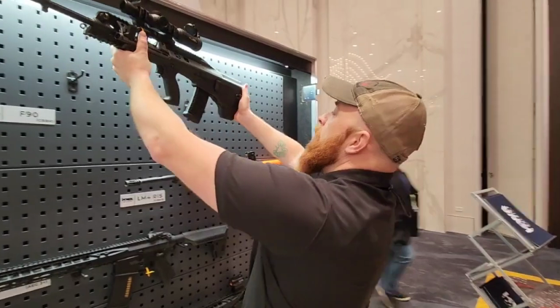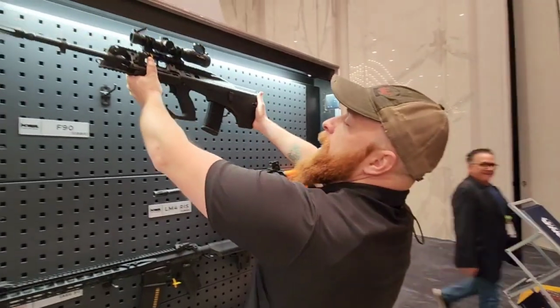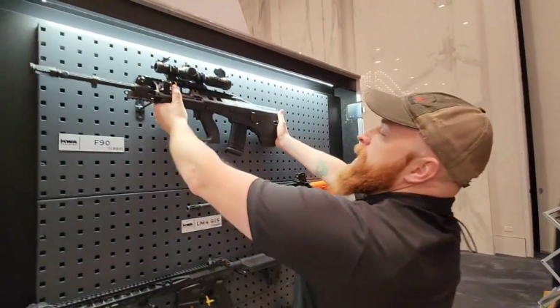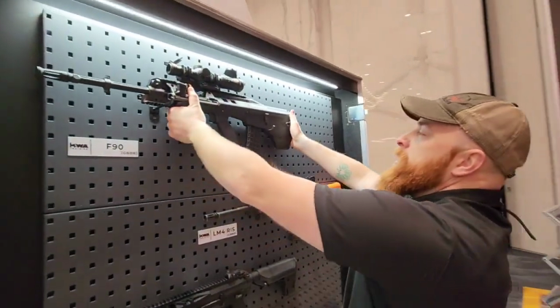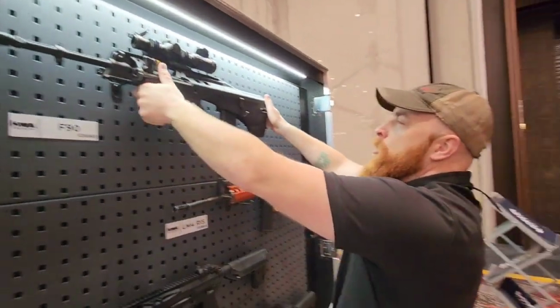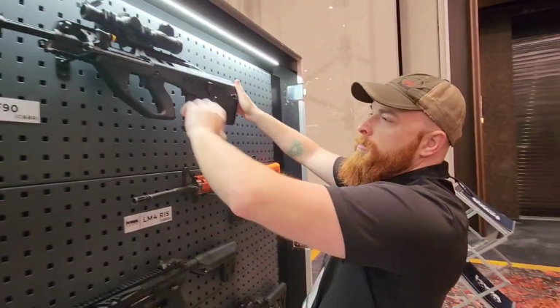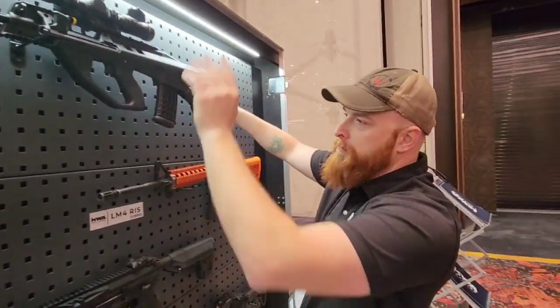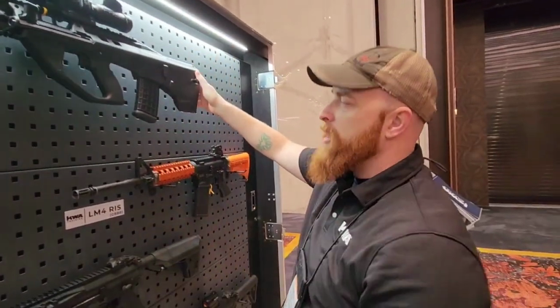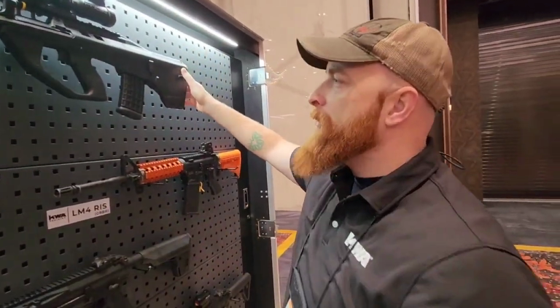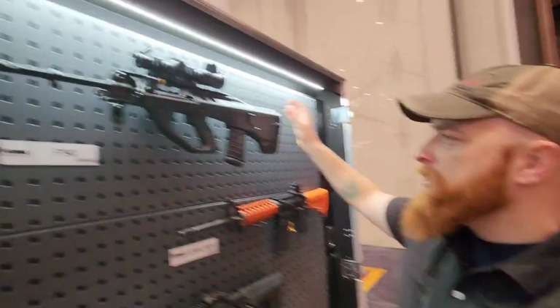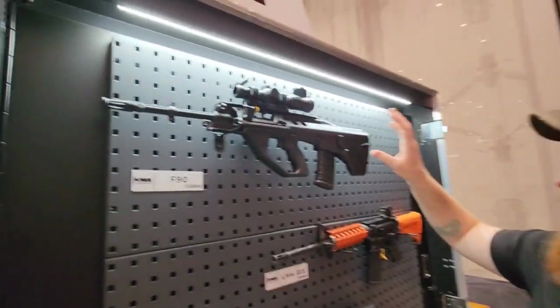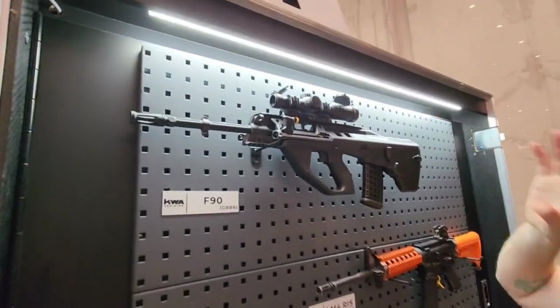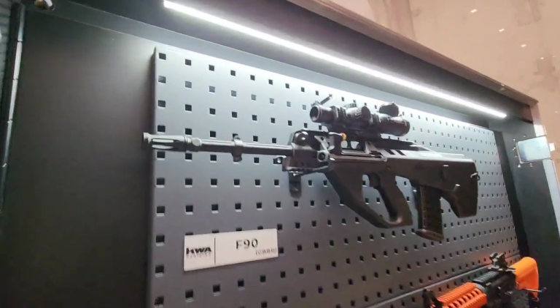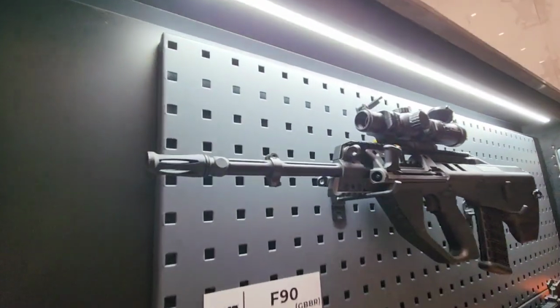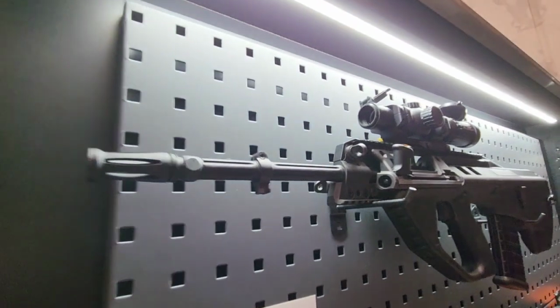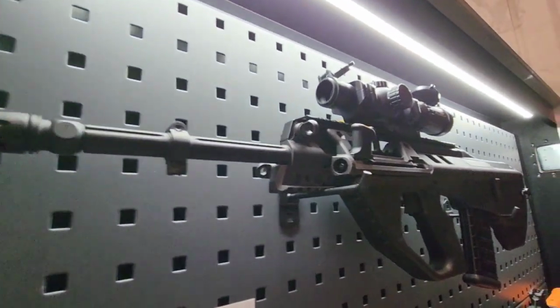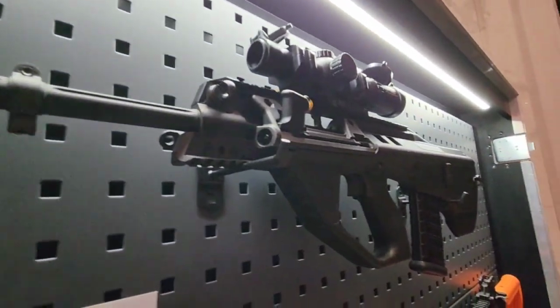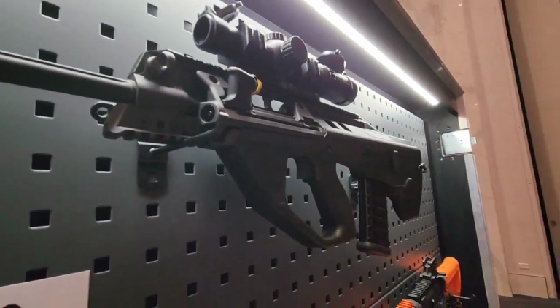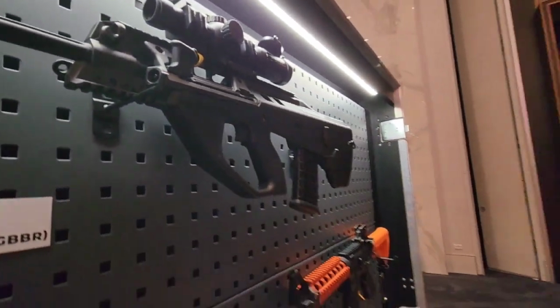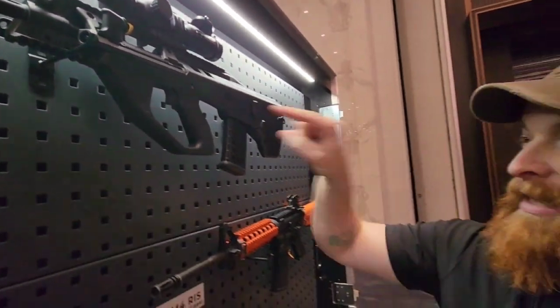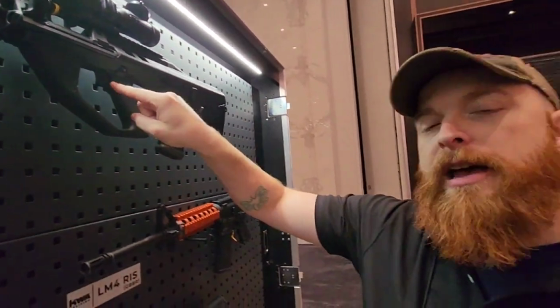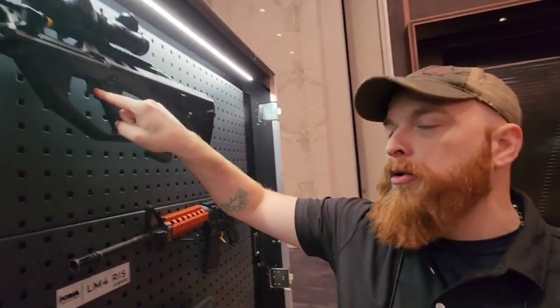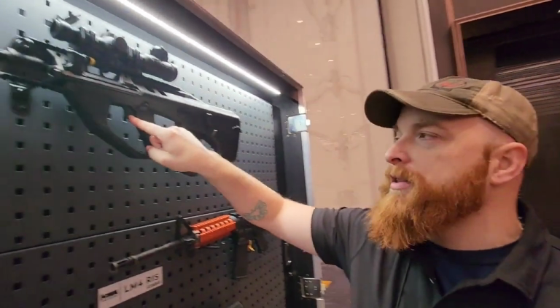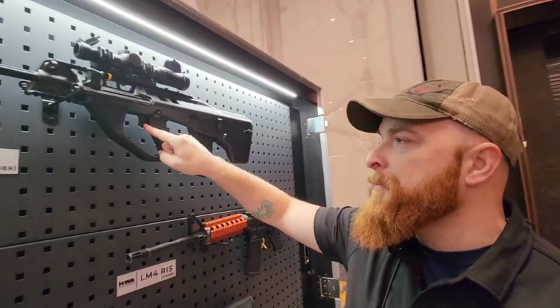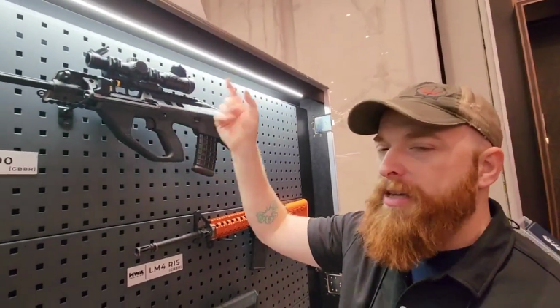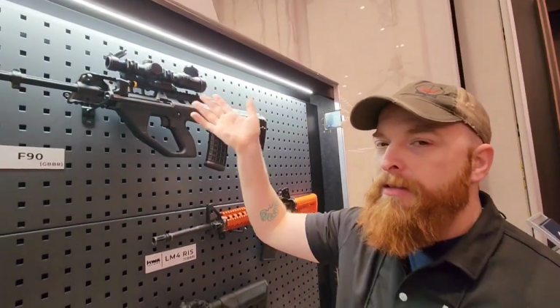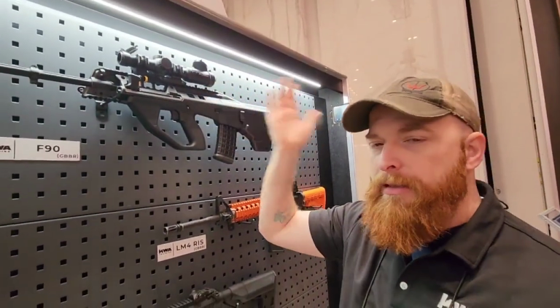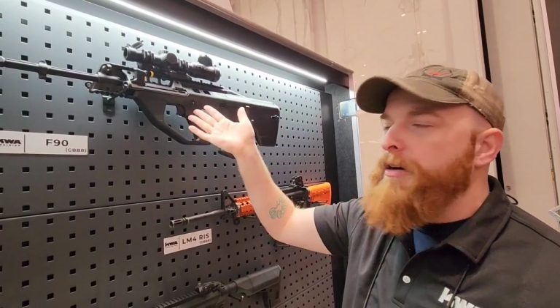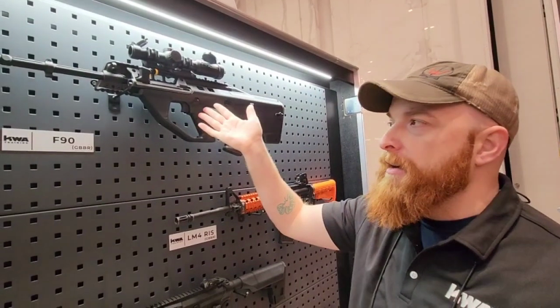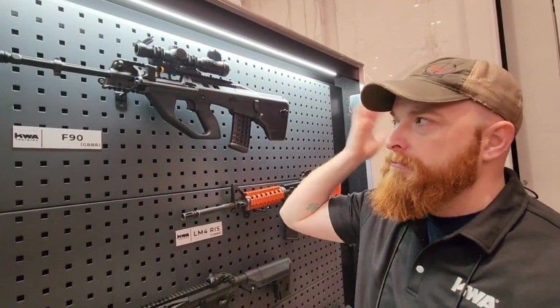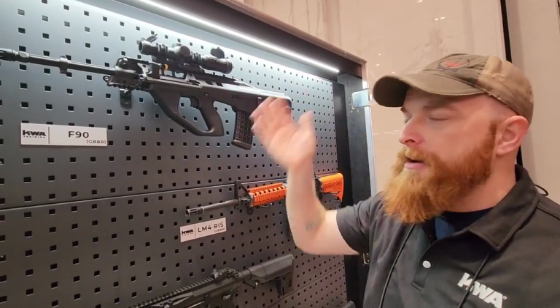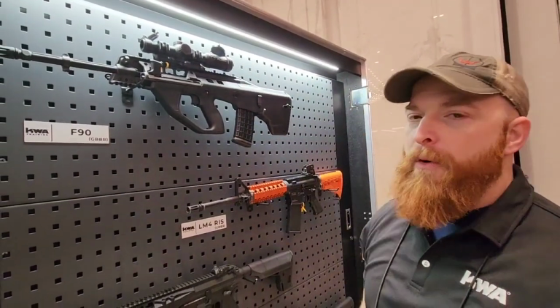Other than that, it has the normal GBB functions. The only thing that really sets this thing apart, other than the design, is going to be that cool trigger setting — because again, it's the AUG style, not an M4.